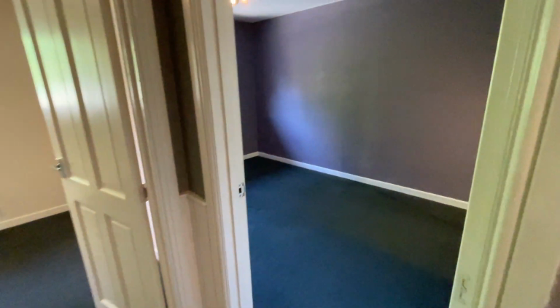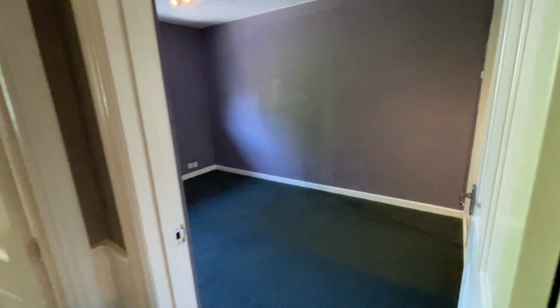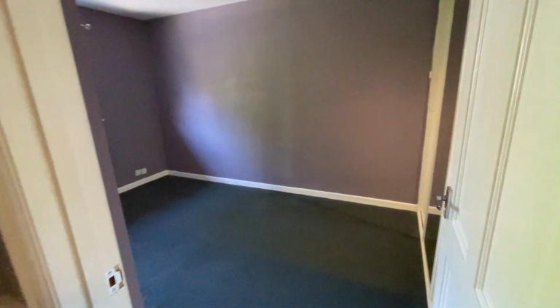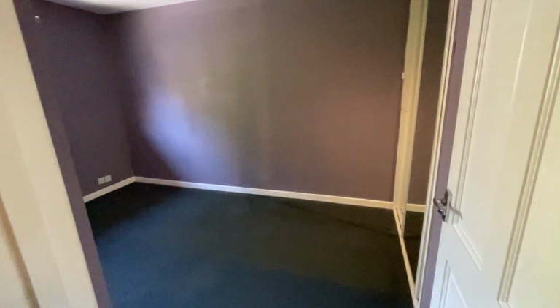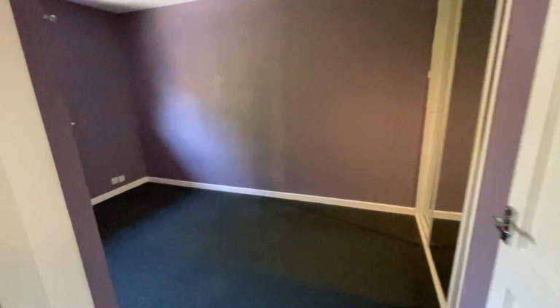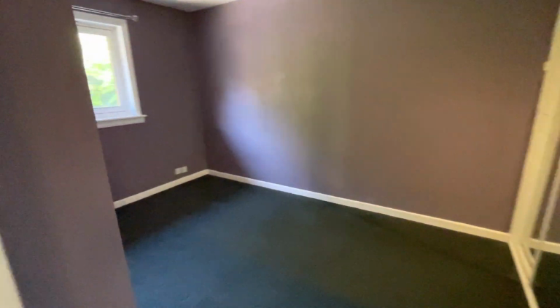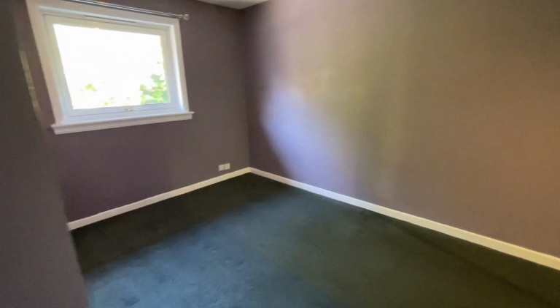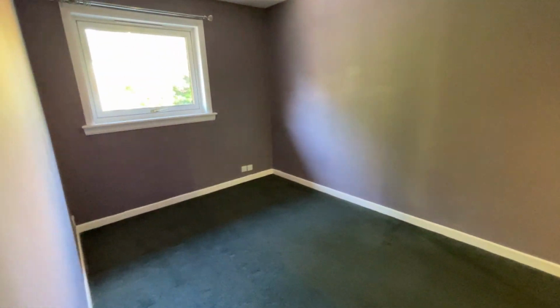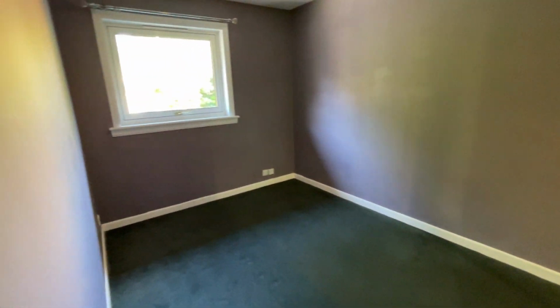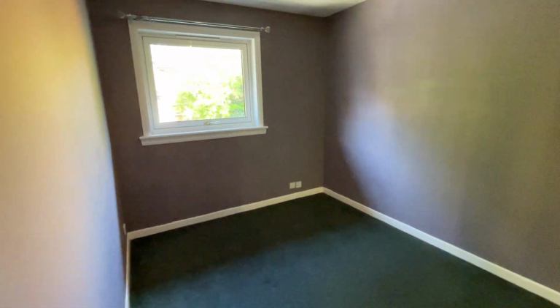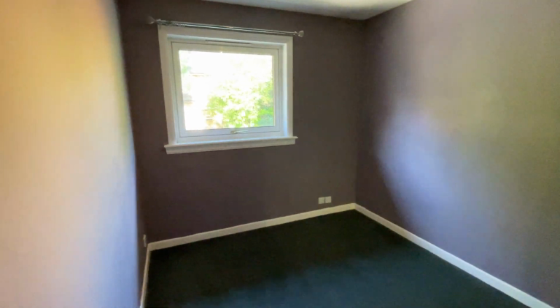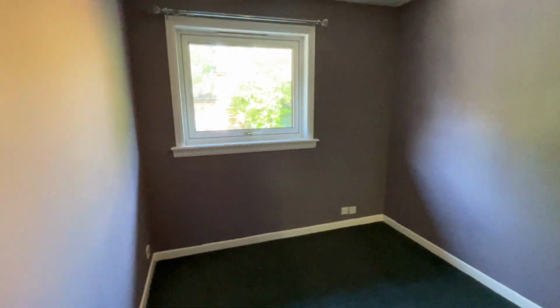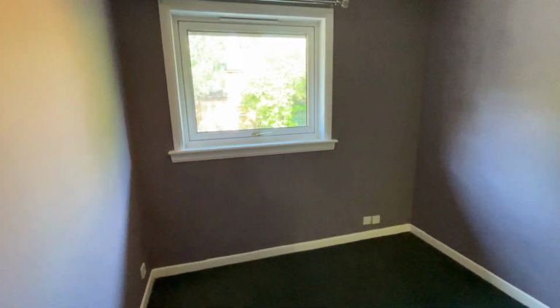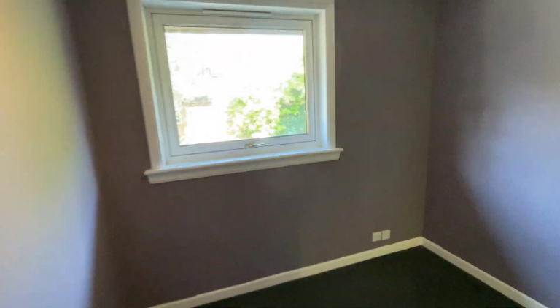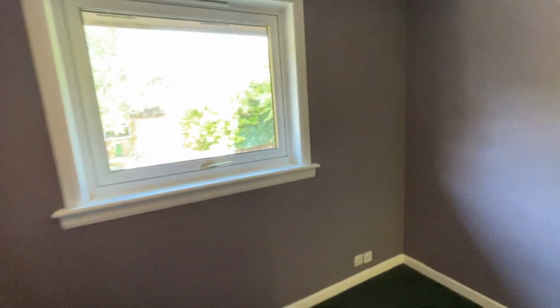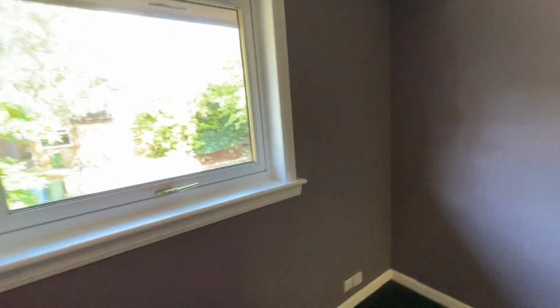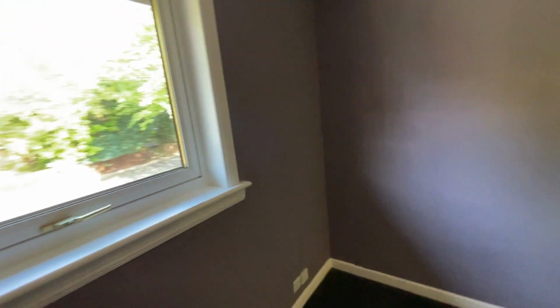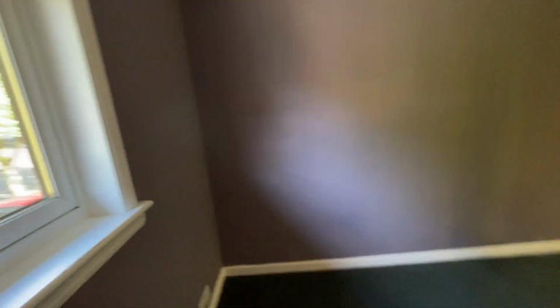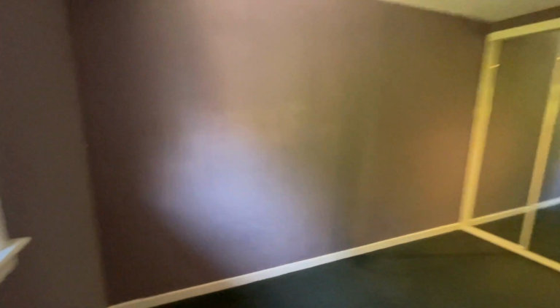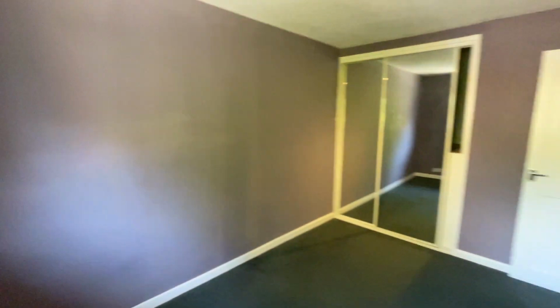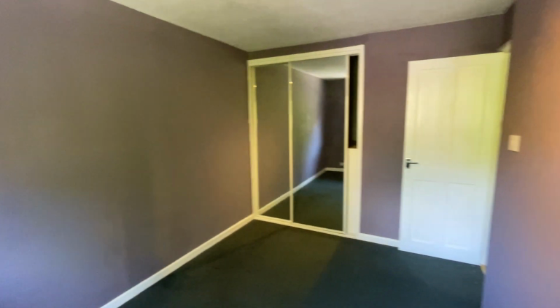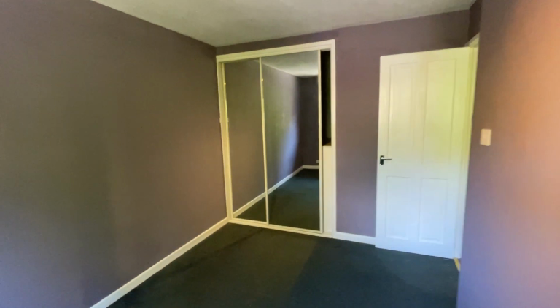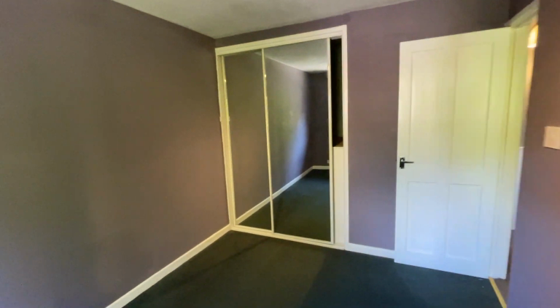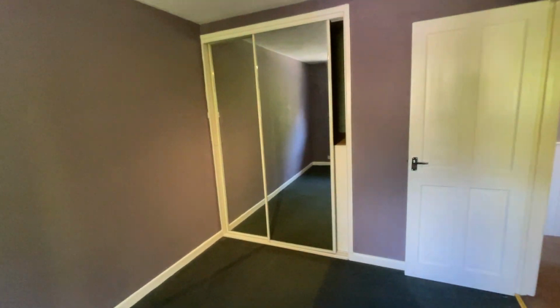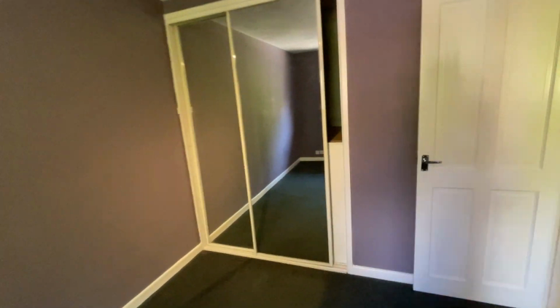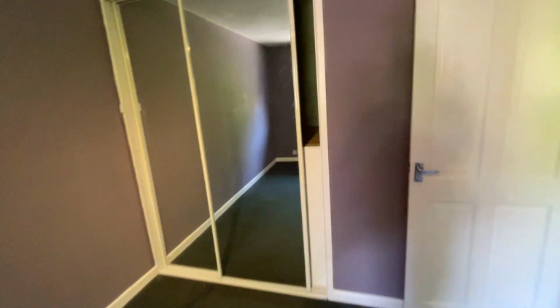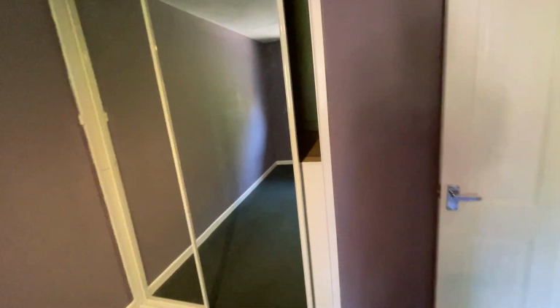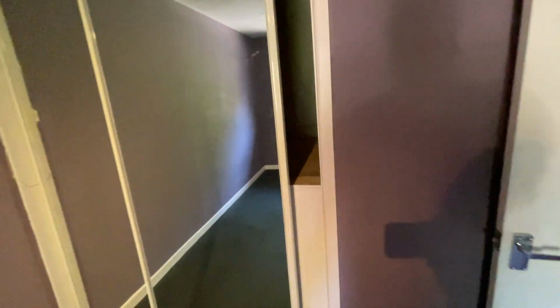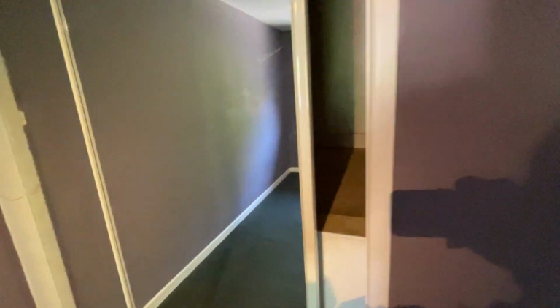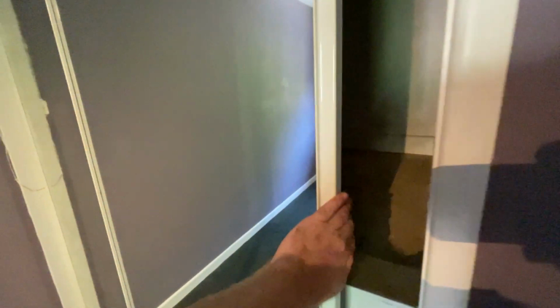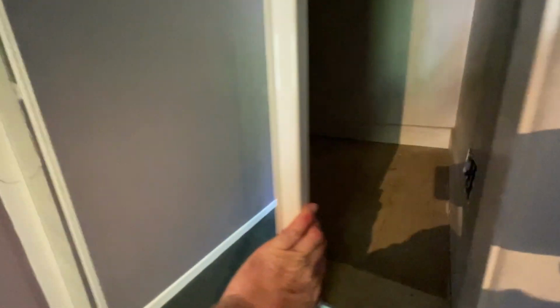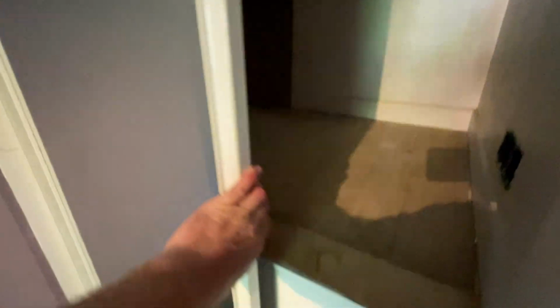Into the bigger bedroom — this is a double bedroom, the master bedroom. Both bedrooms have got sliding wardrobes.